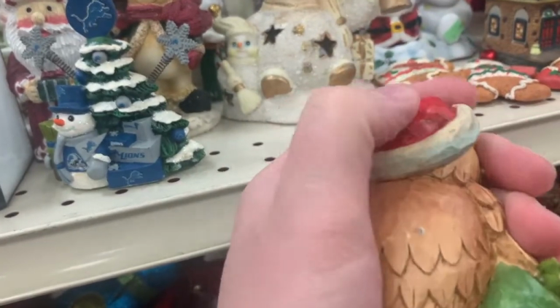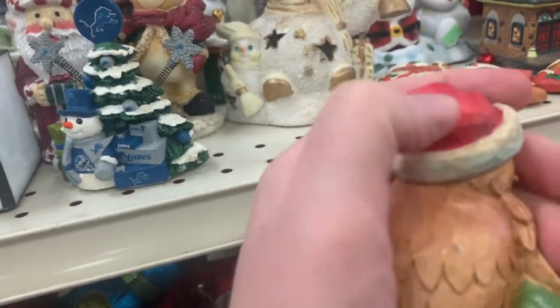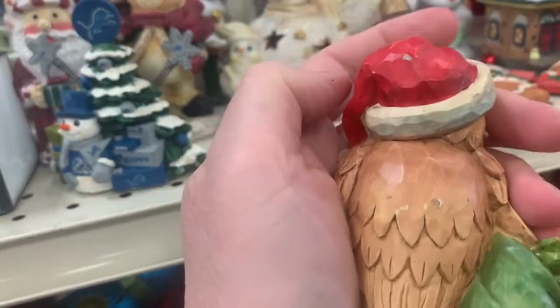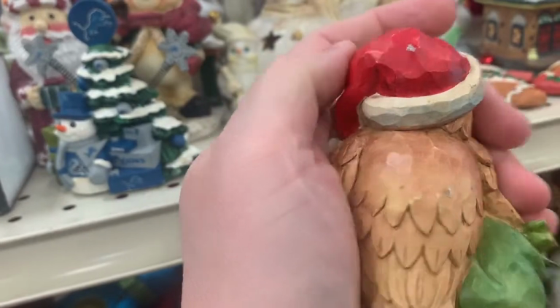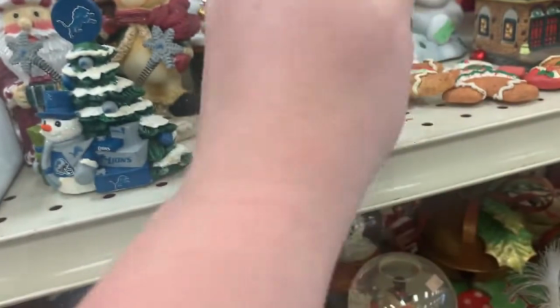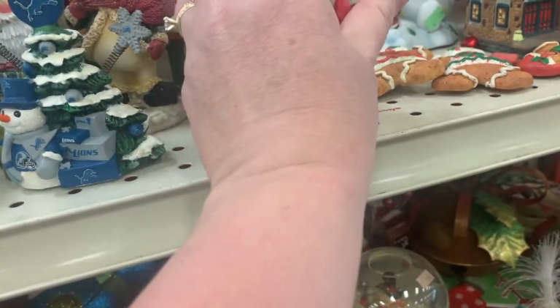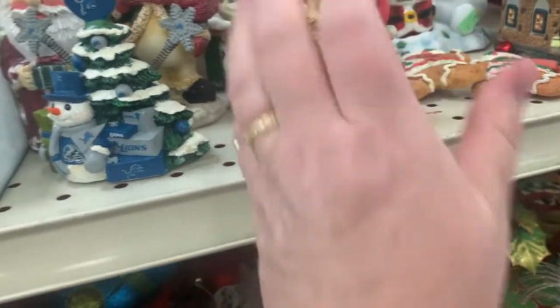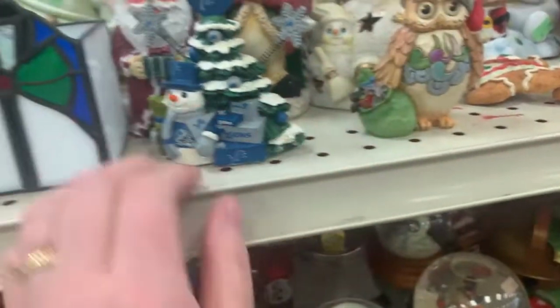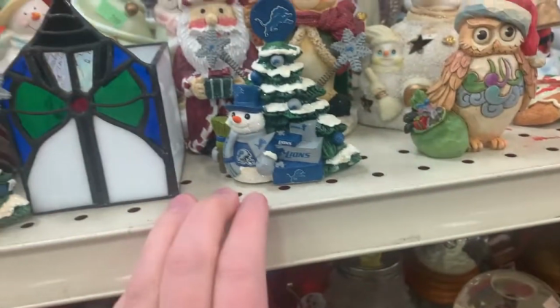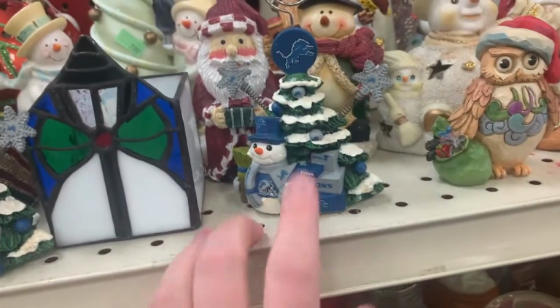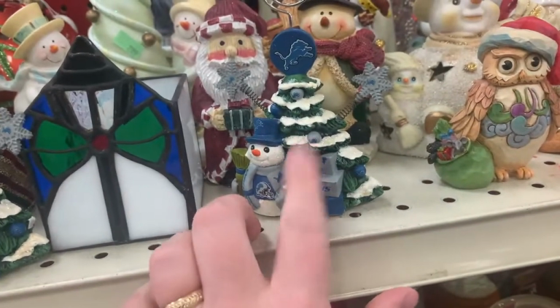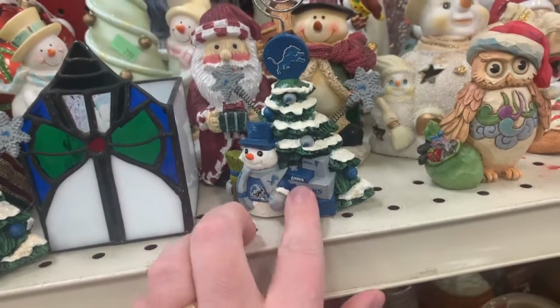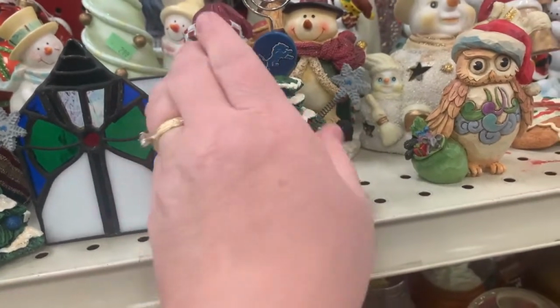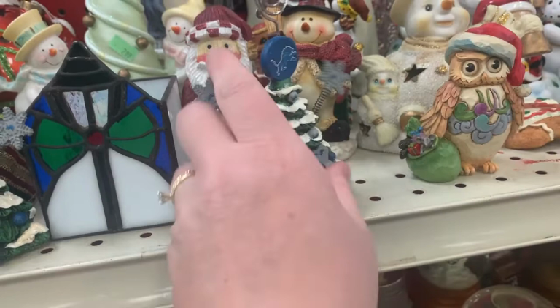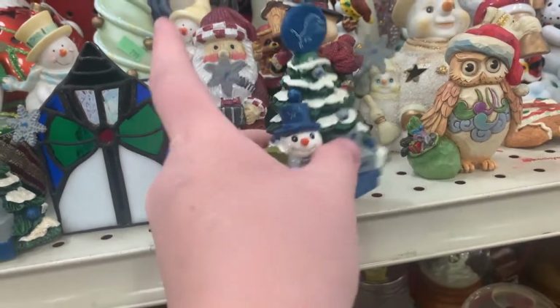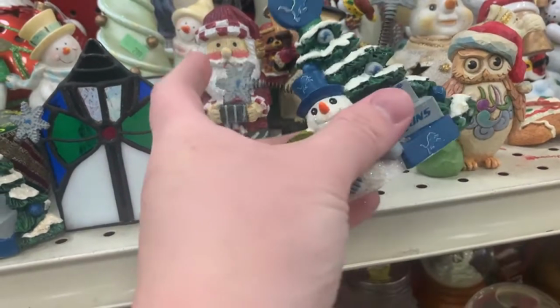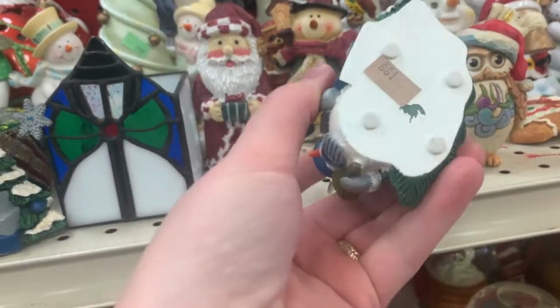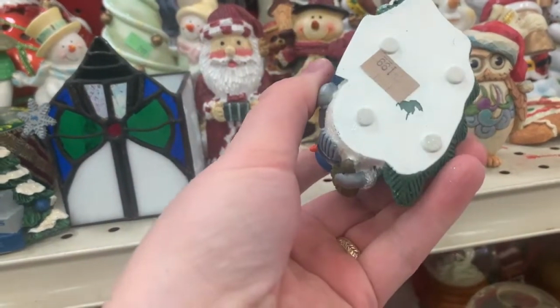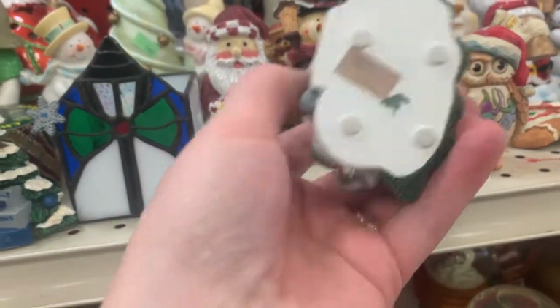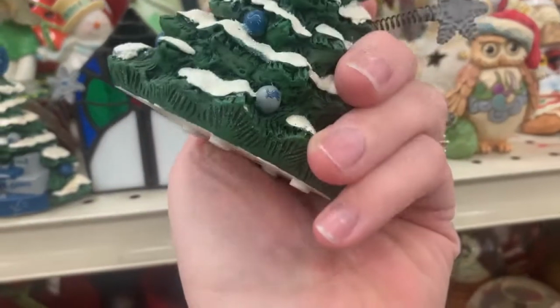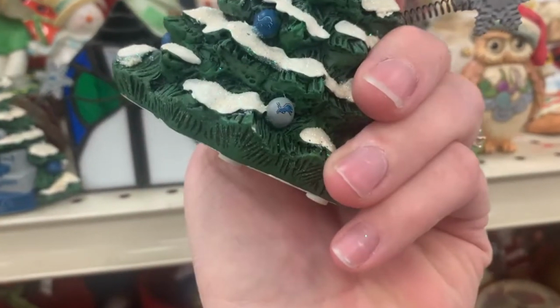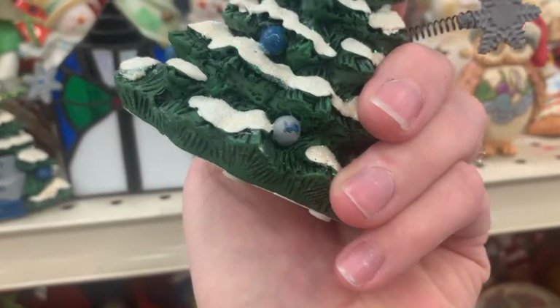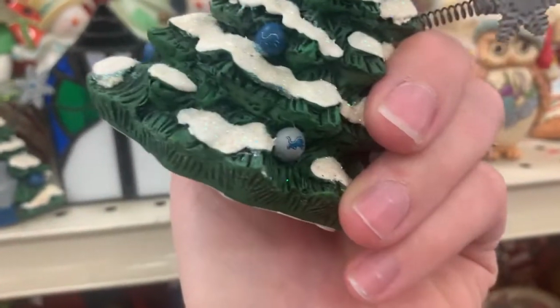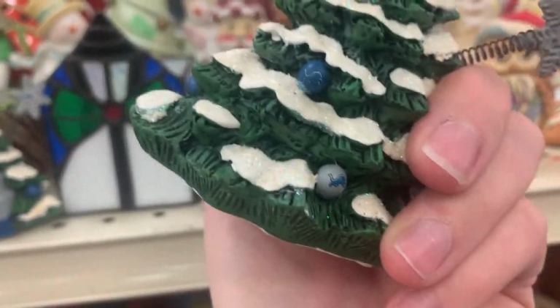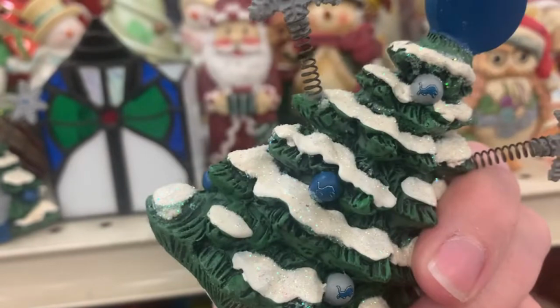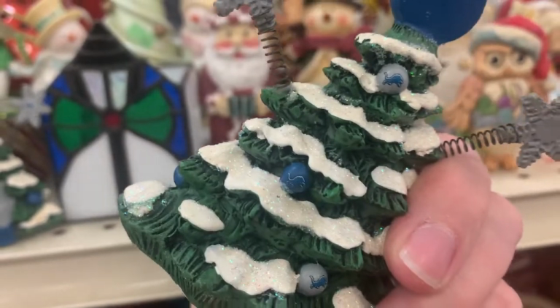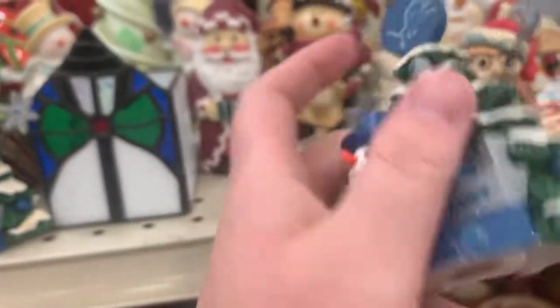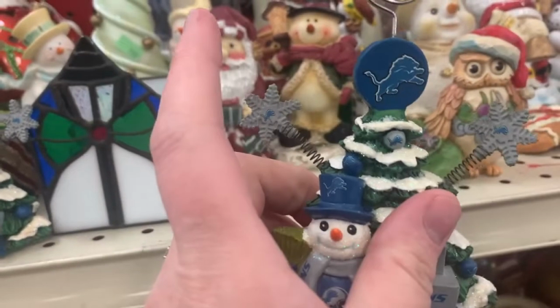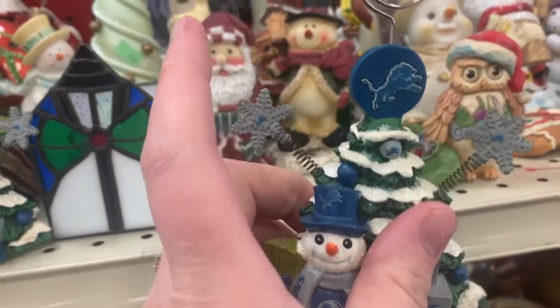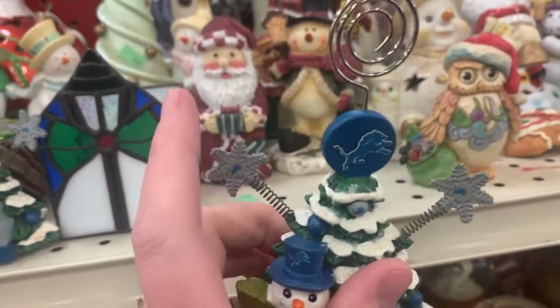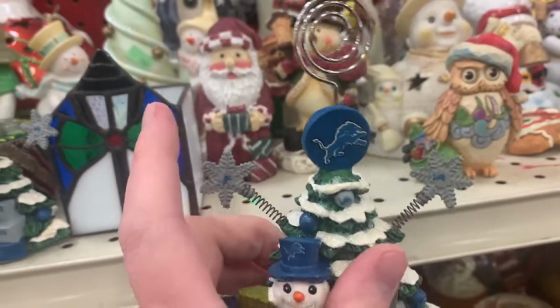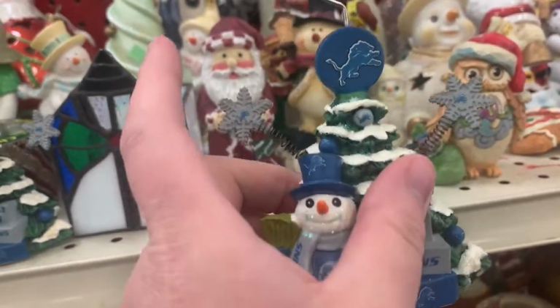That's a Jim Short owl for Christmas, not in good shape. He could probably get $20 for that, but I put him back on the shelf. Taking the Lions Christmas tree because it's cute — there are teeny tiny little Lions on the ornaments. Why not, right?